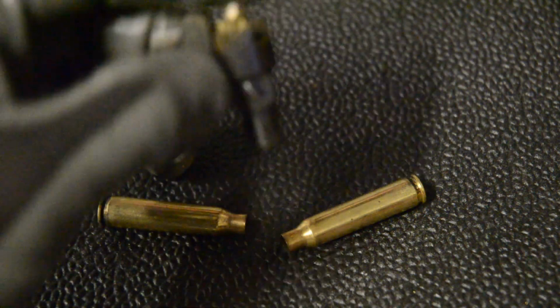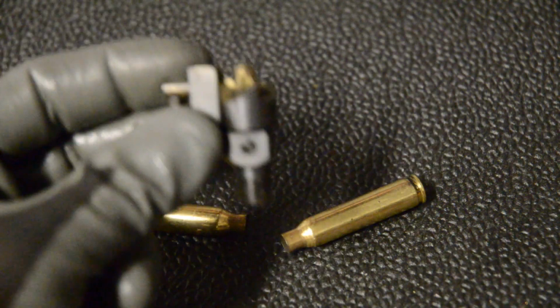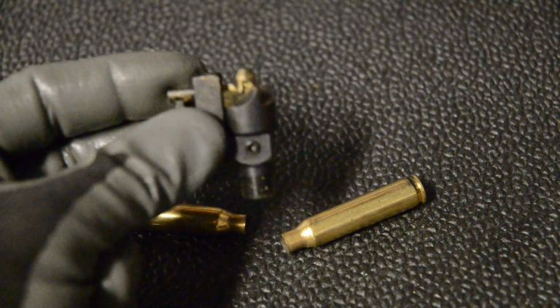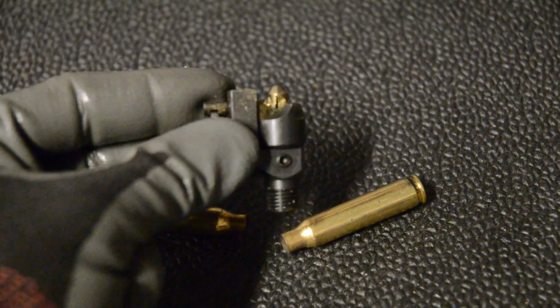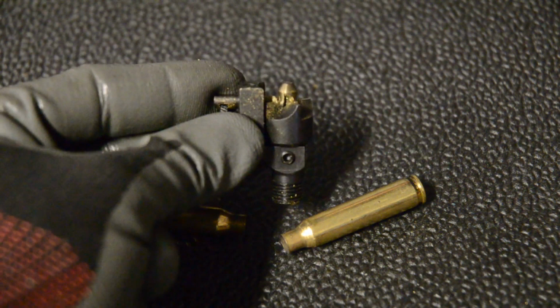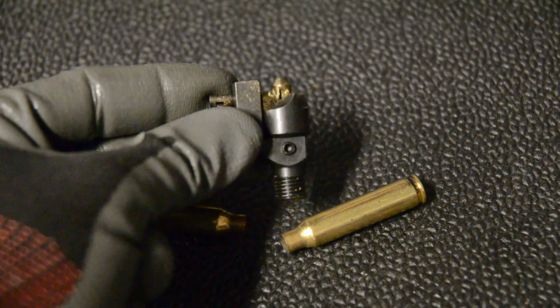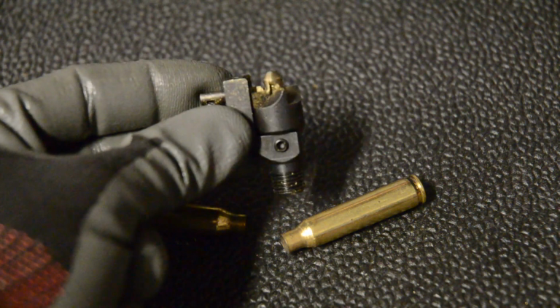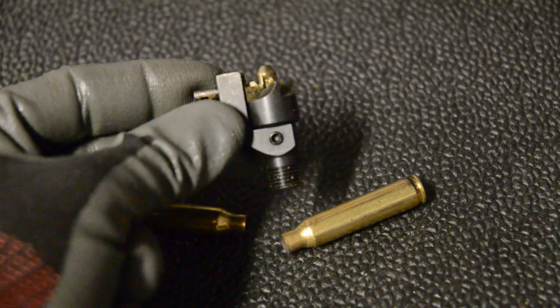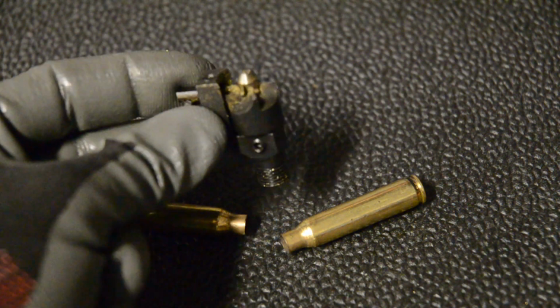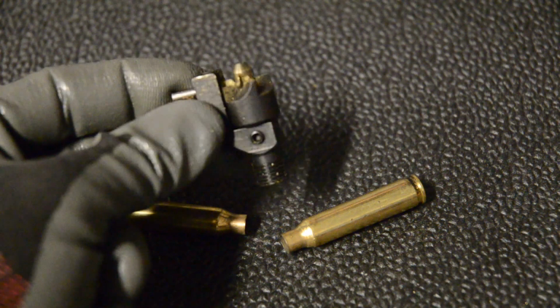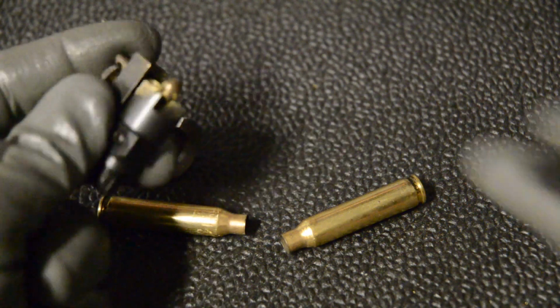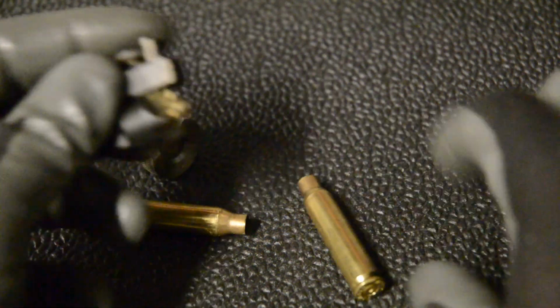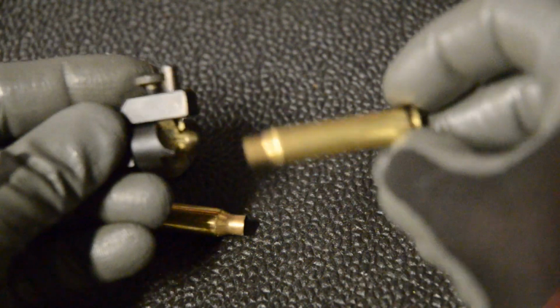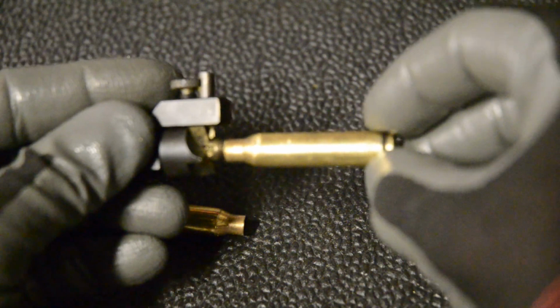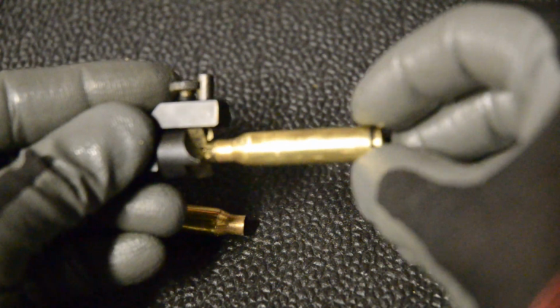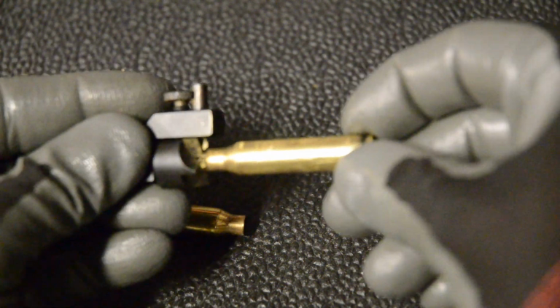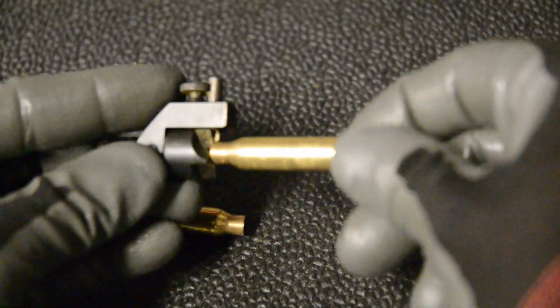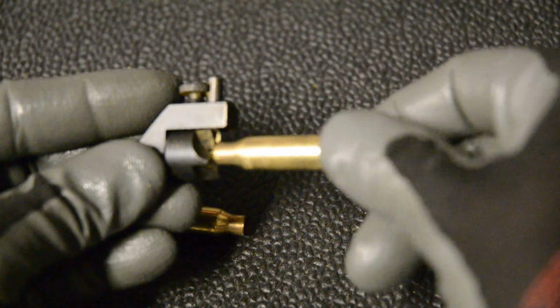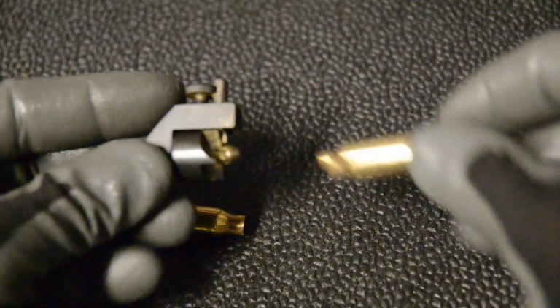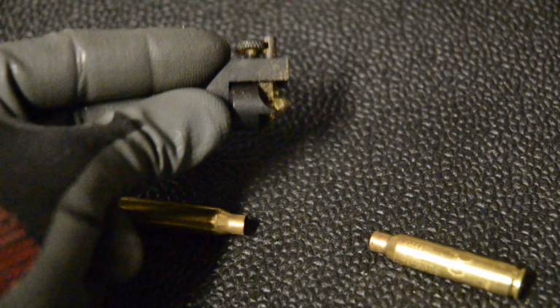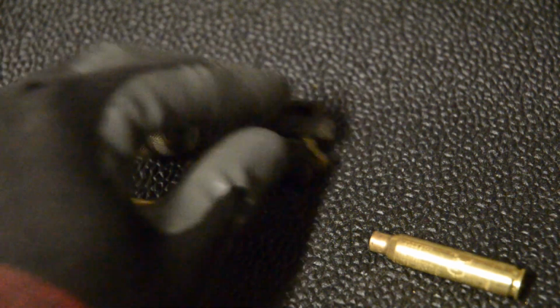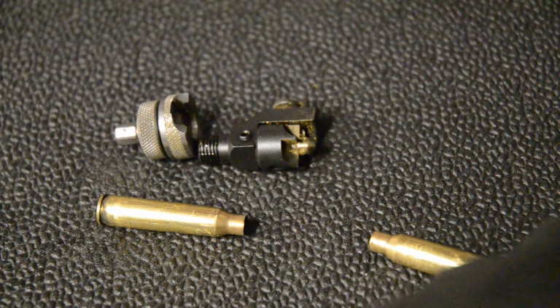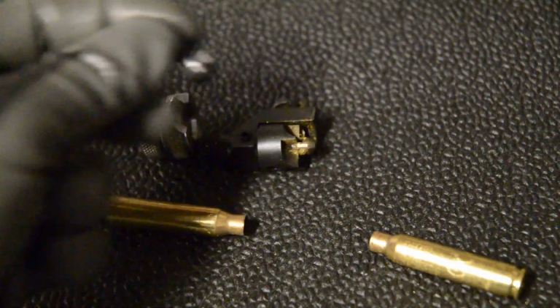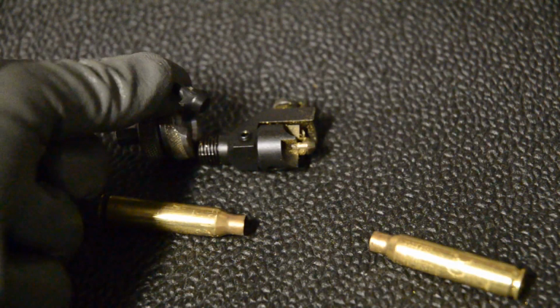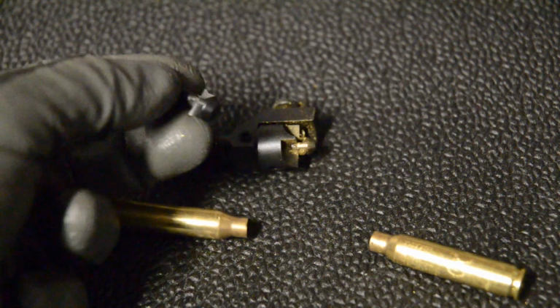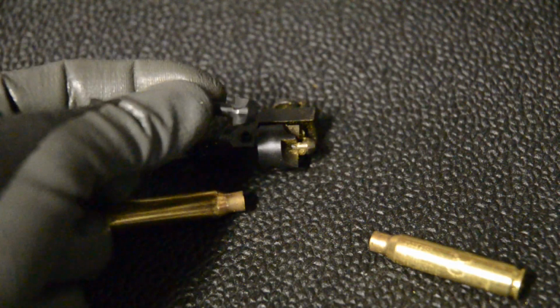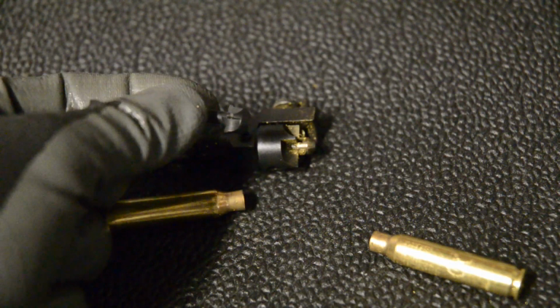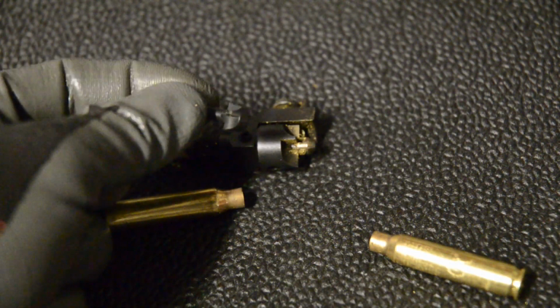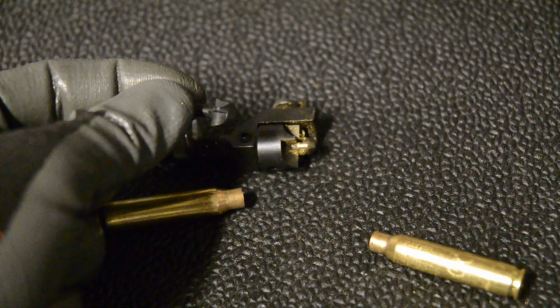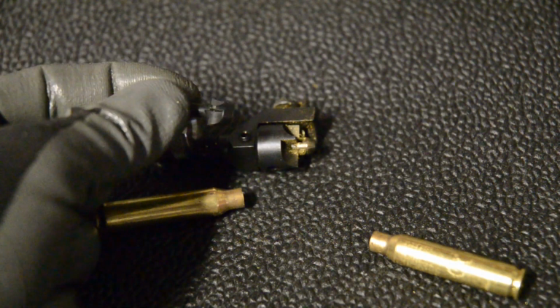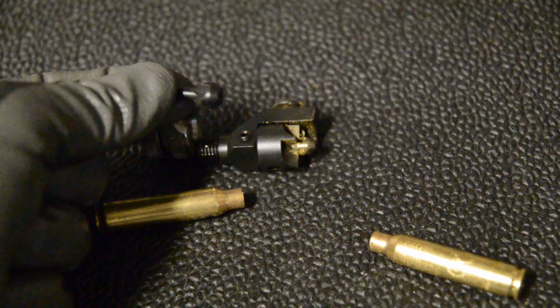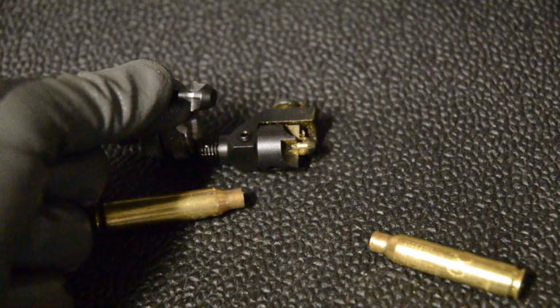This comes with one pilot when you buy it, and this is a .22 caliber, so it centers the case right on there. But you can also get other calibers. I've got a .30 caliber here and that covers just about everything that I need to trim.